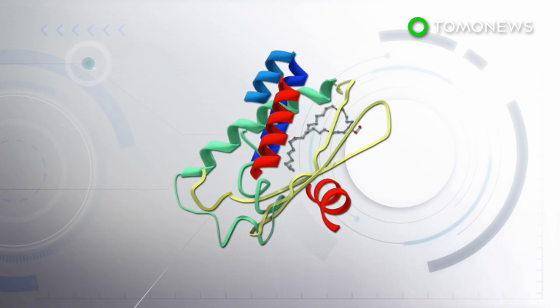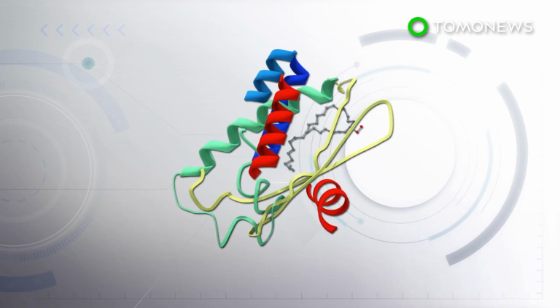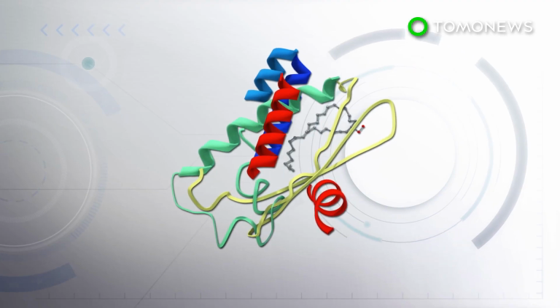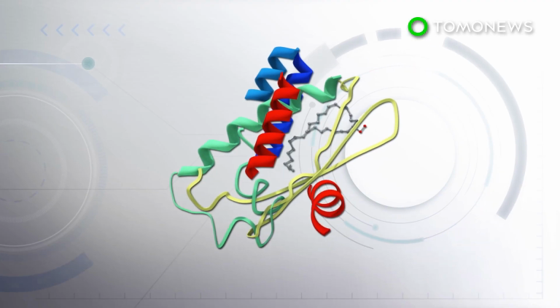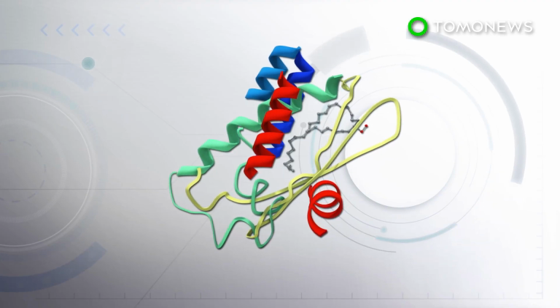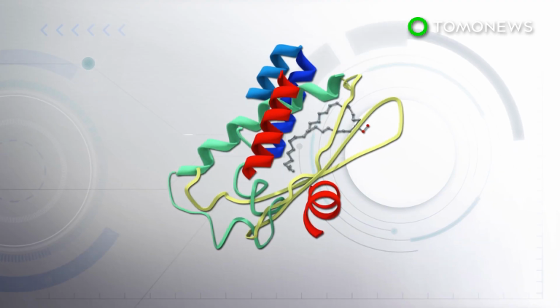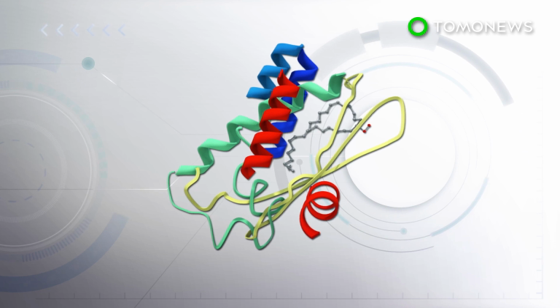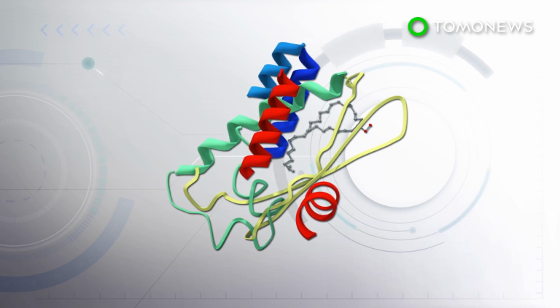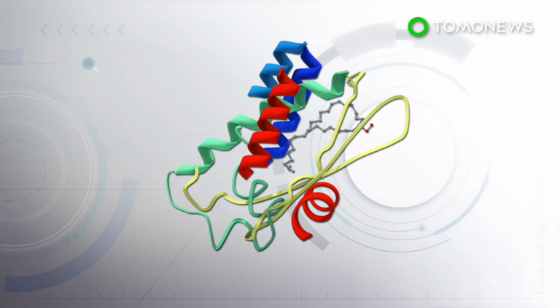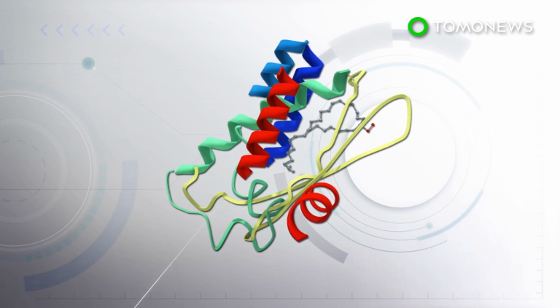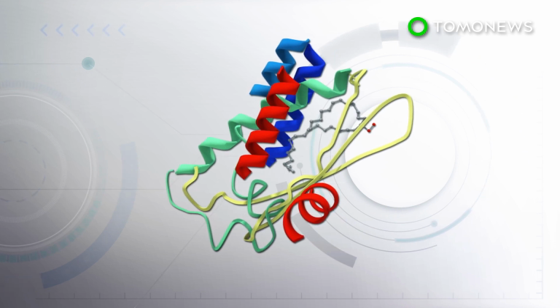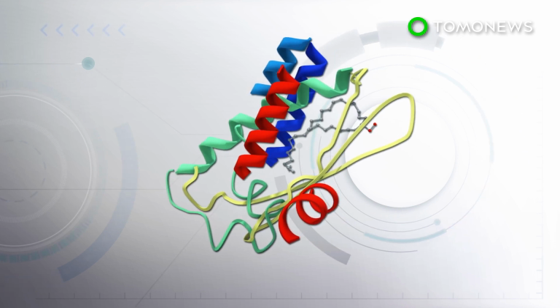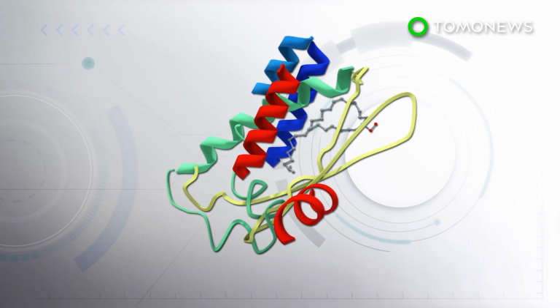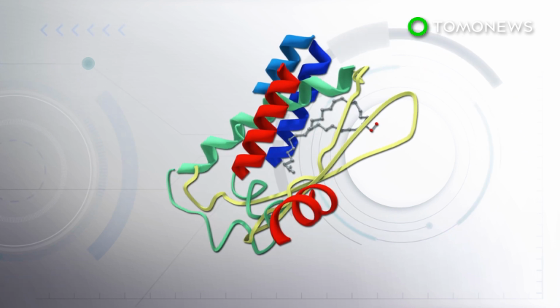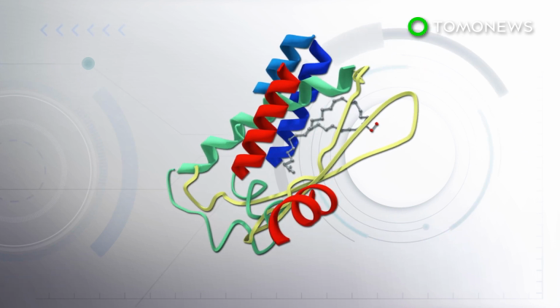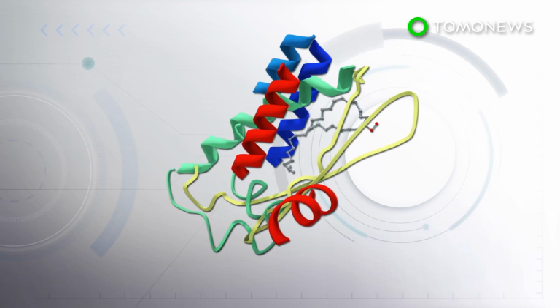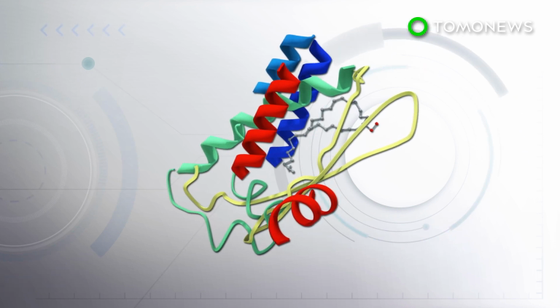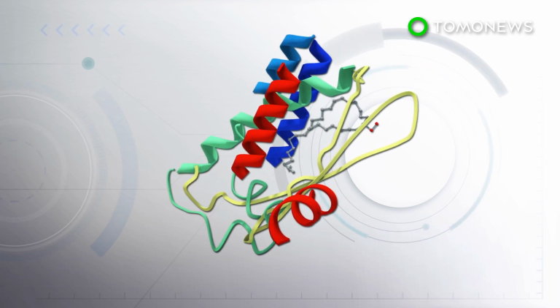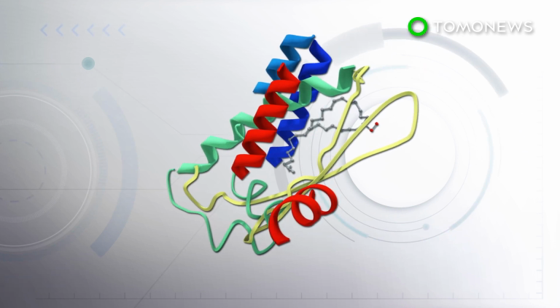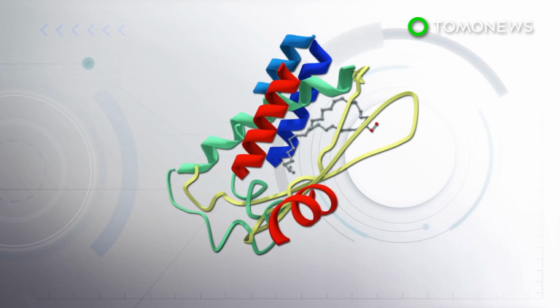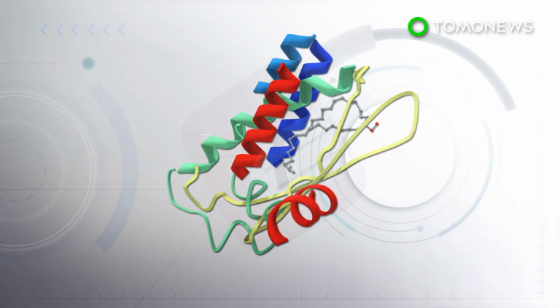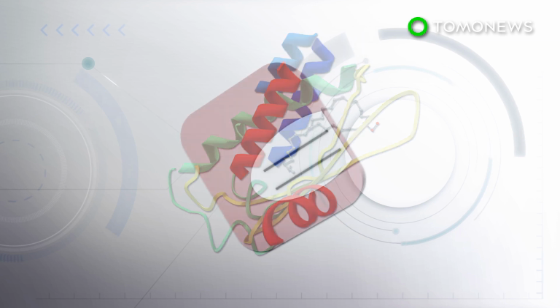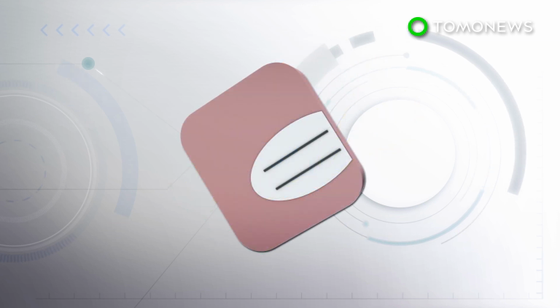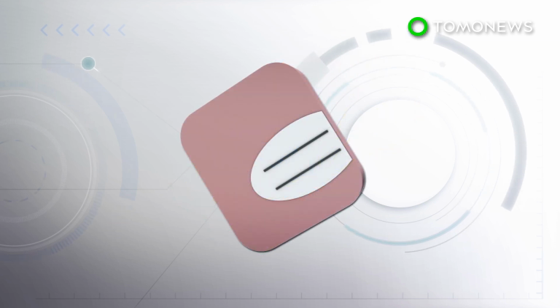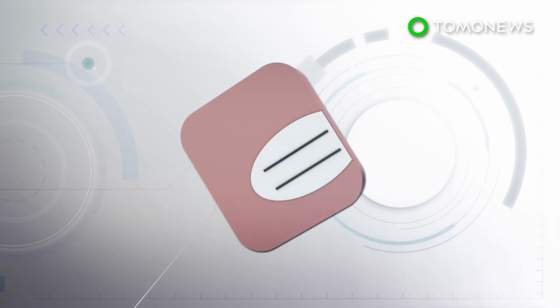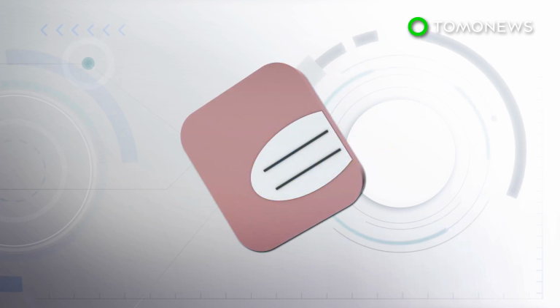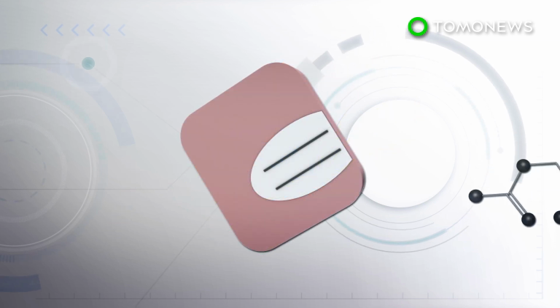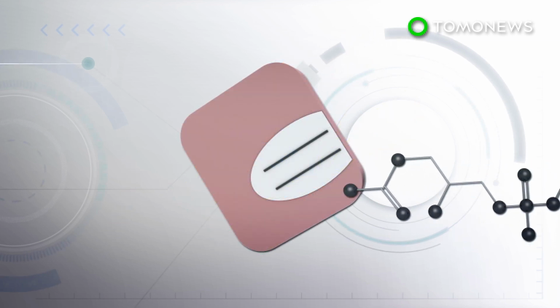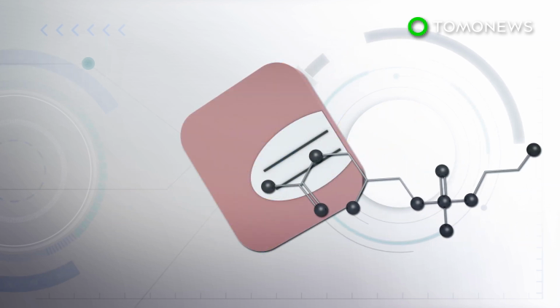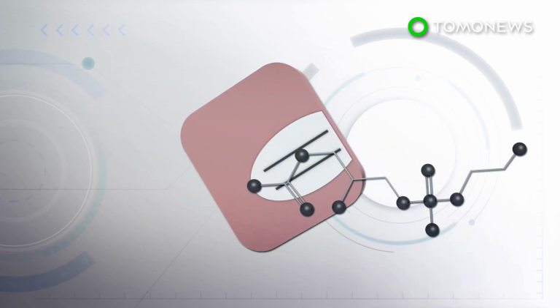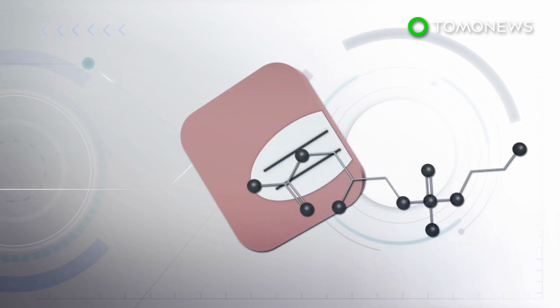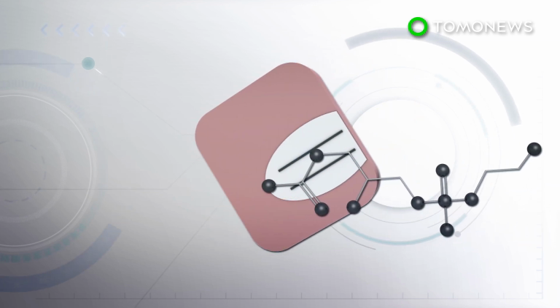Researchers, led by Dr. Kim Knowles at the University of Birmingham, investigated the crystal structure of a protein called MLAC and found a mechanism that seems to open and close a pocket that lipids bind to.